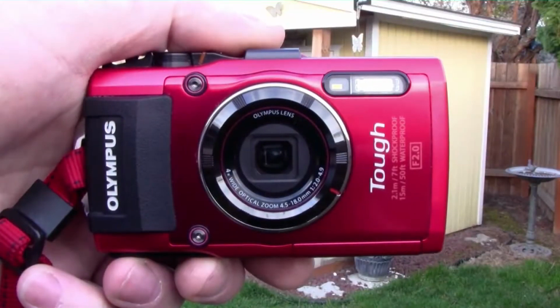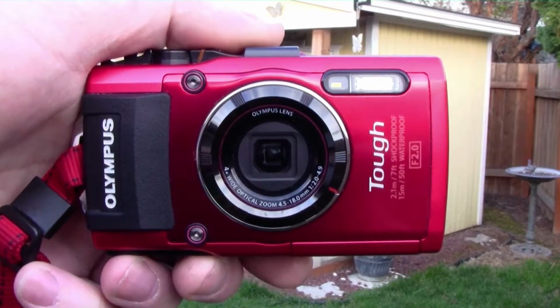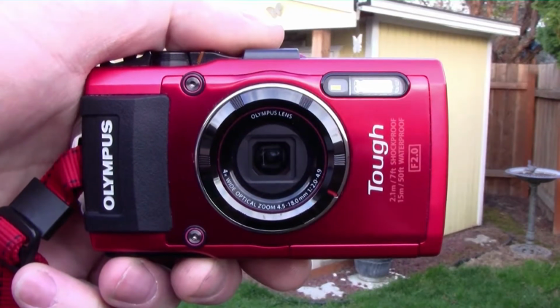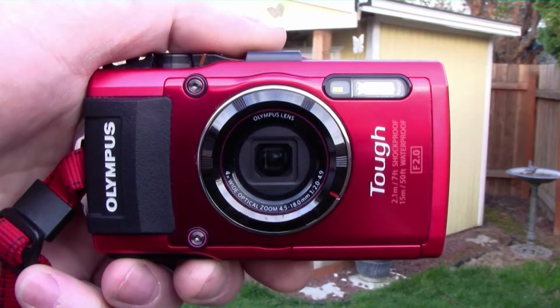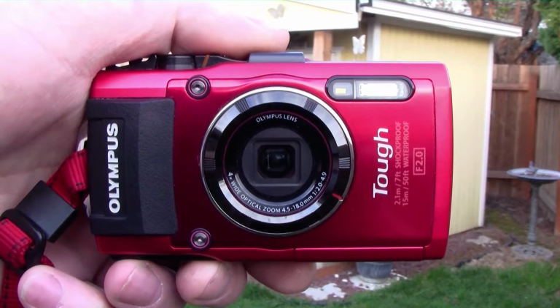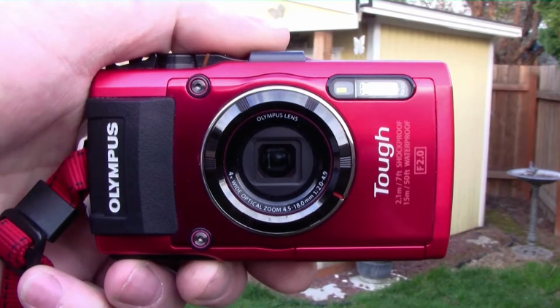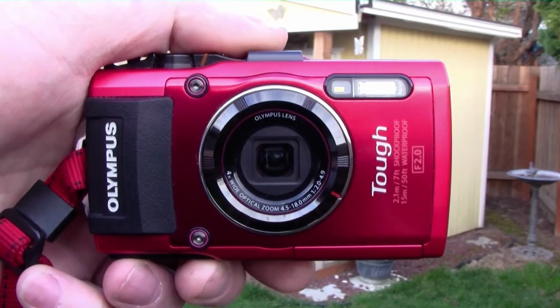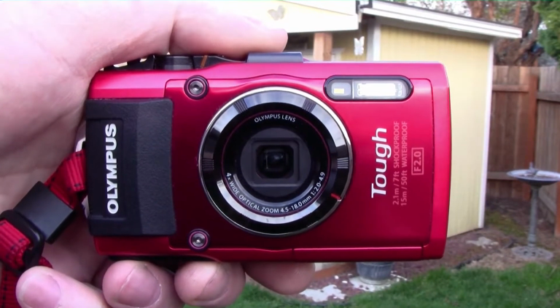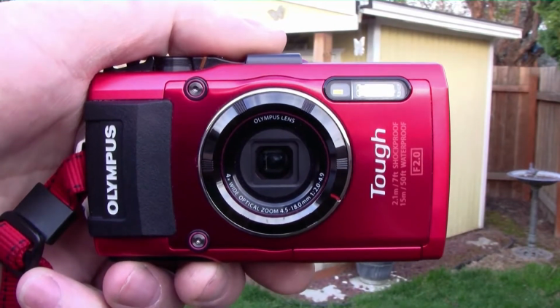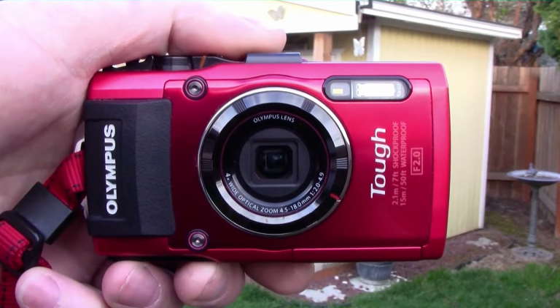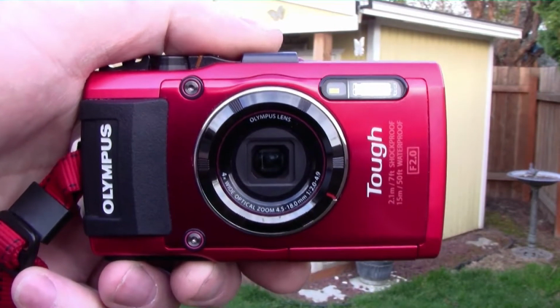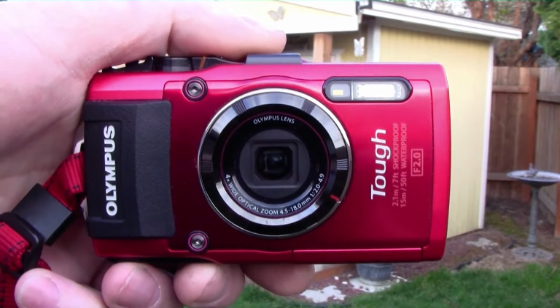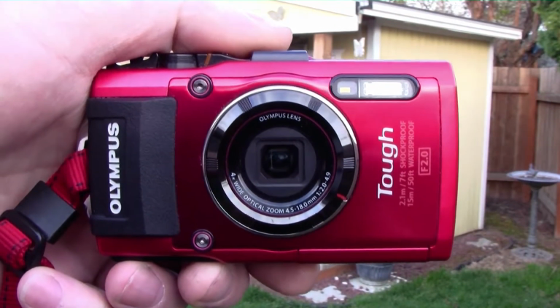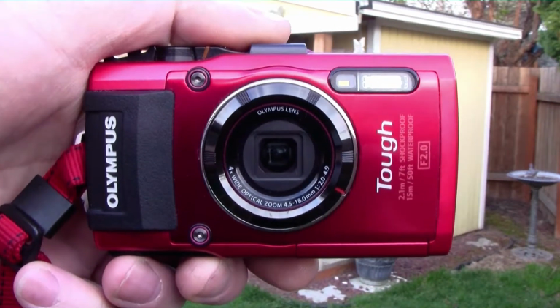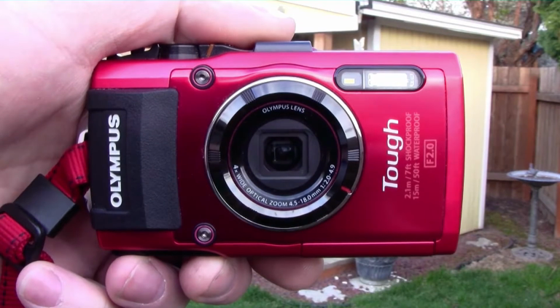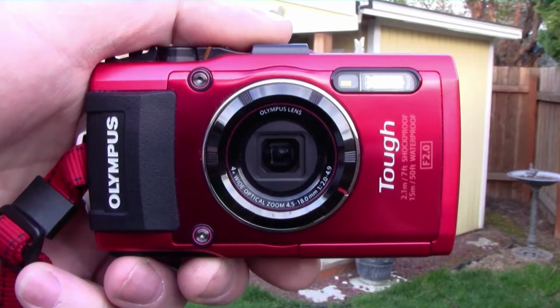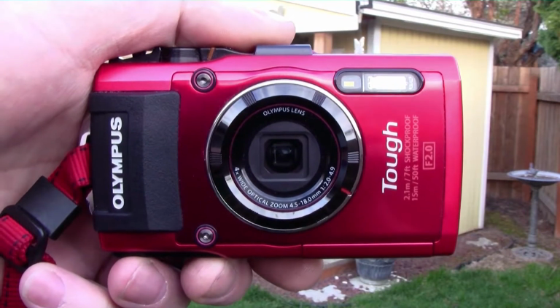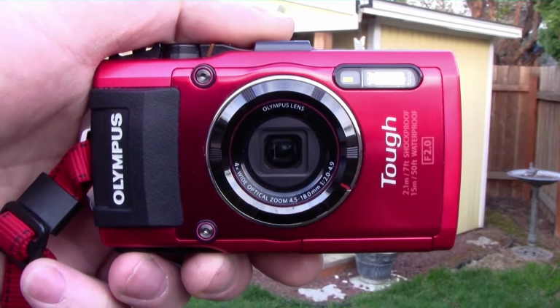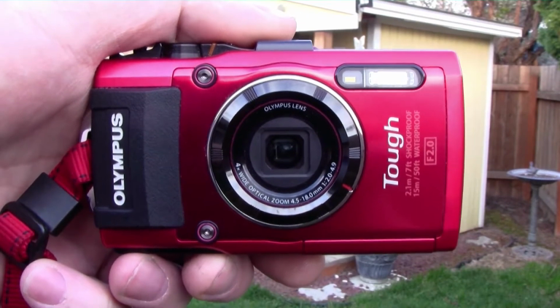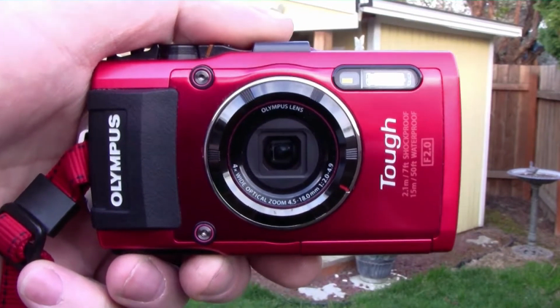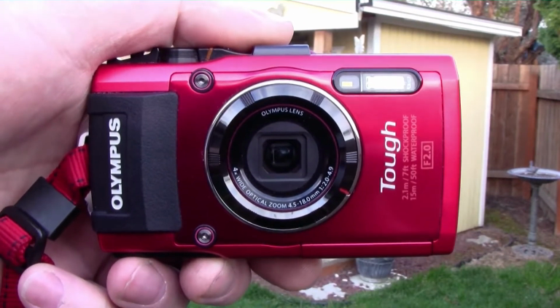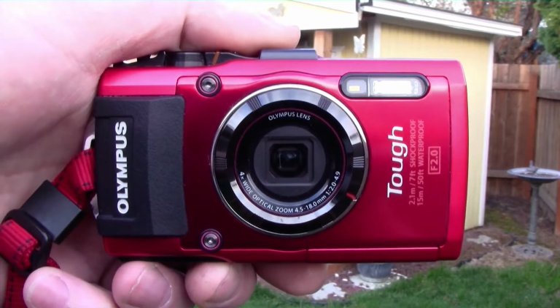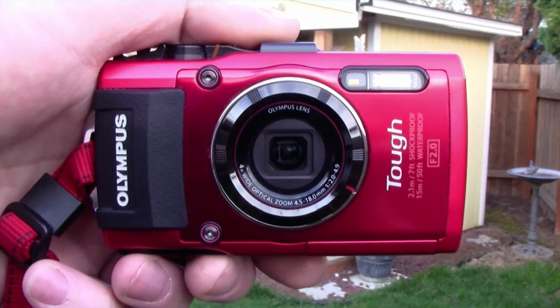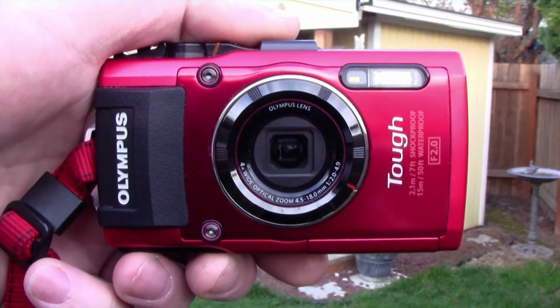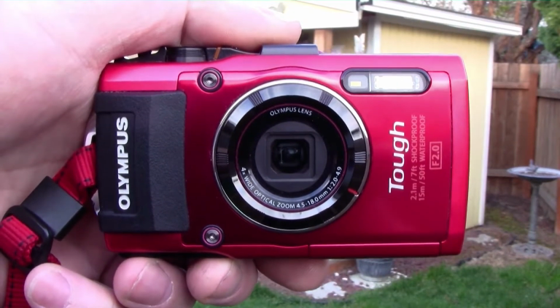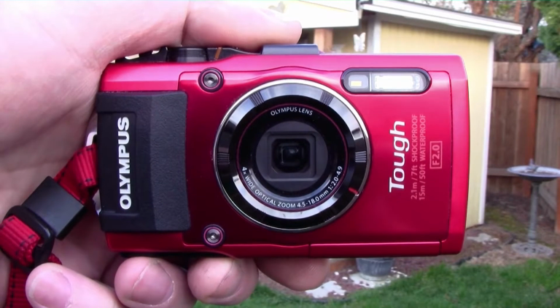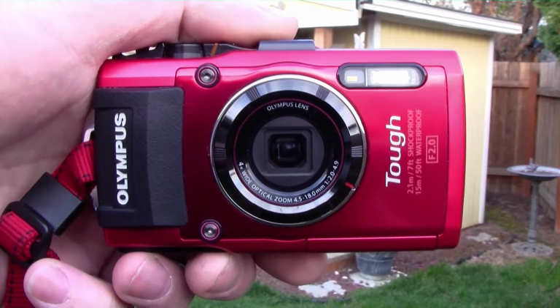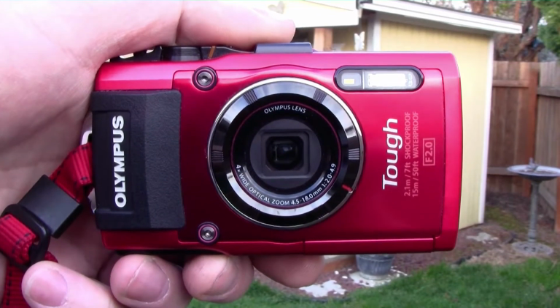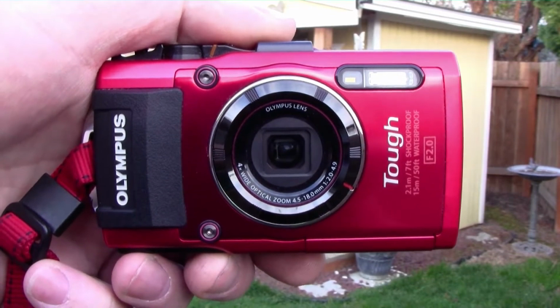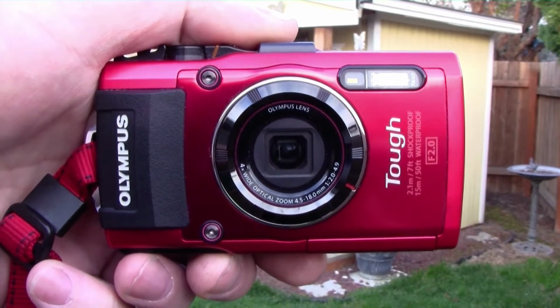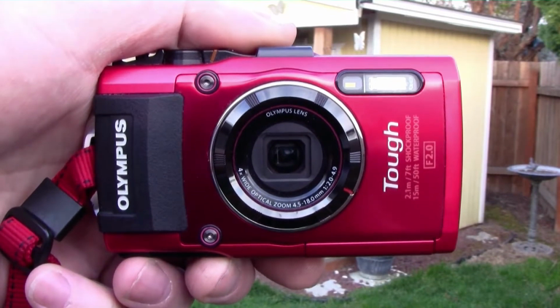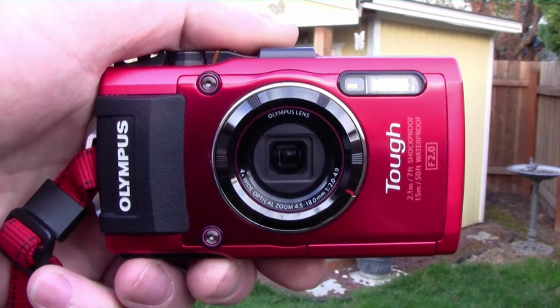And that's how you set custom white balance on the Olympus TG-4 in under 60 seconds, in camera — or you can spend minutes or longer in Lightroom, or Capture One, or any raw converter.